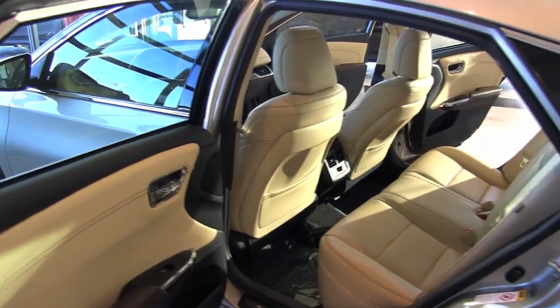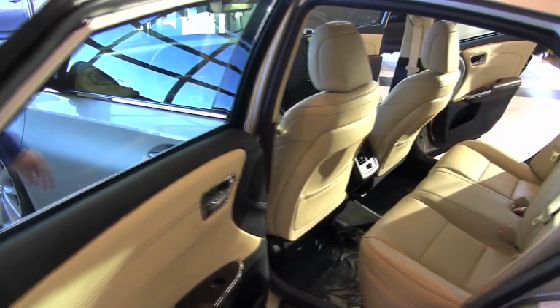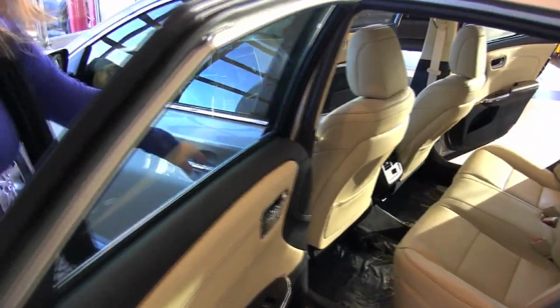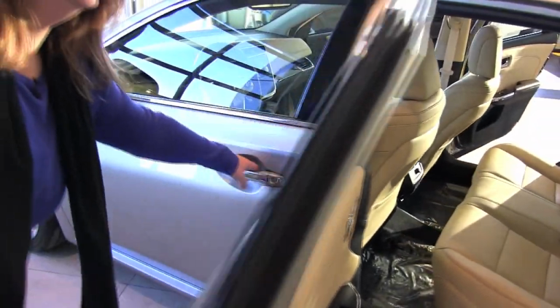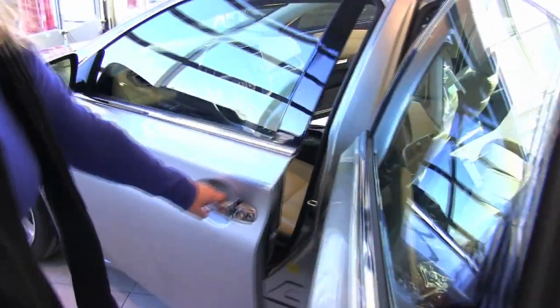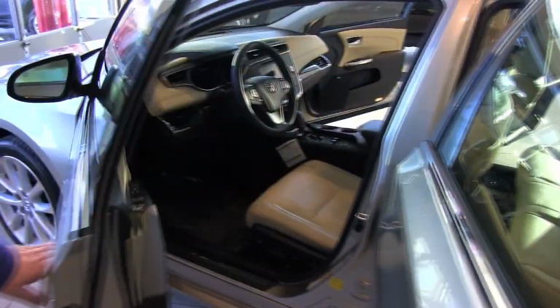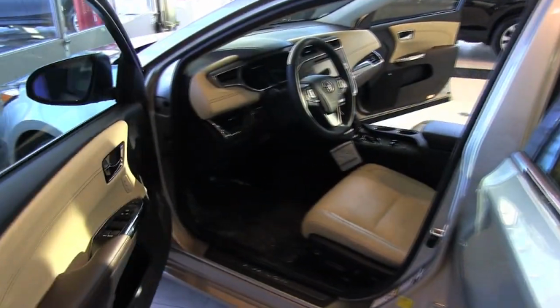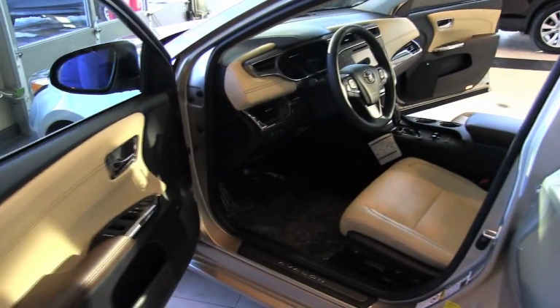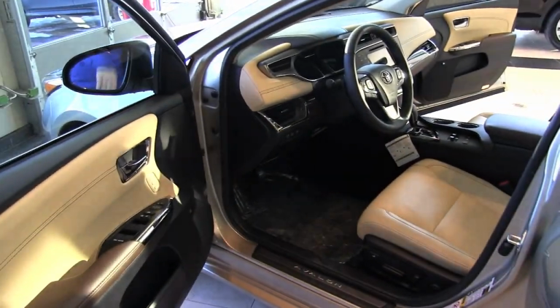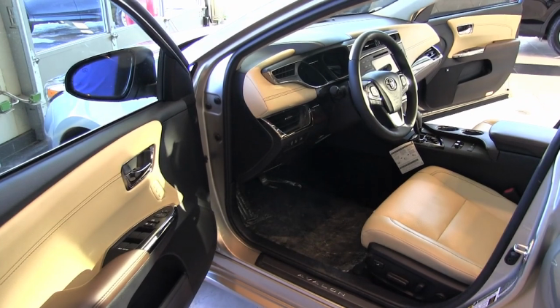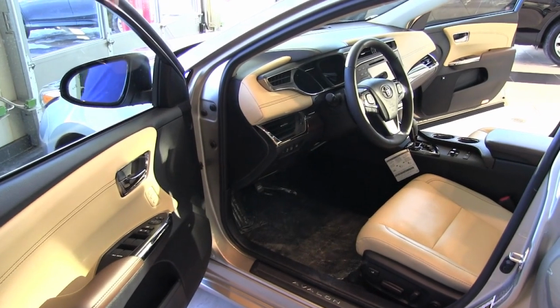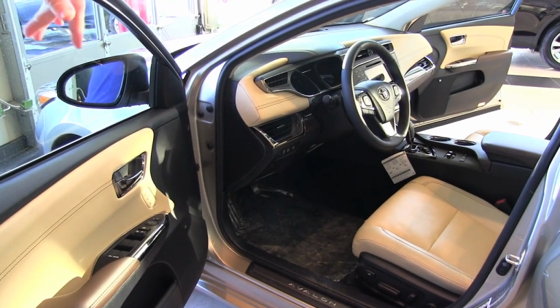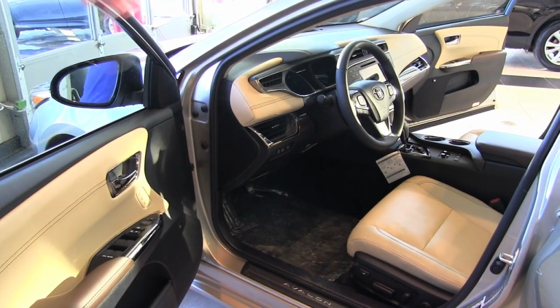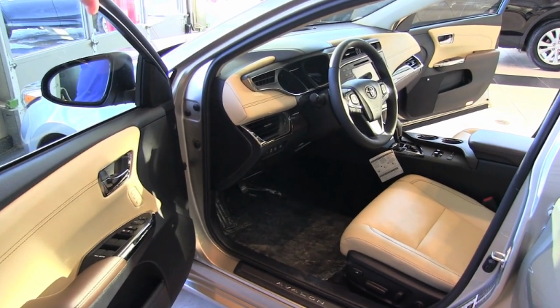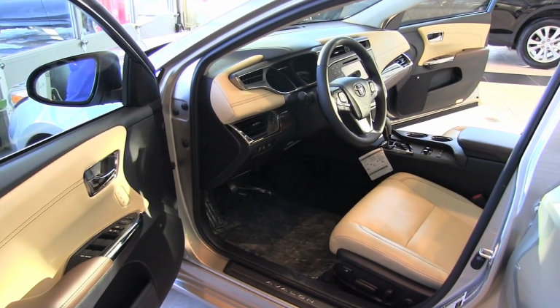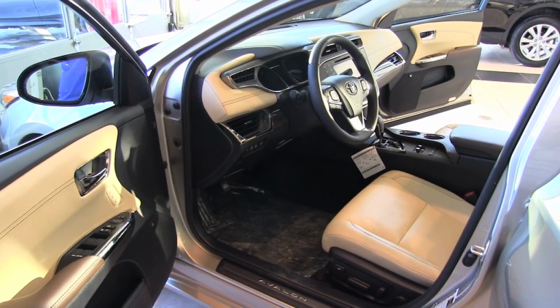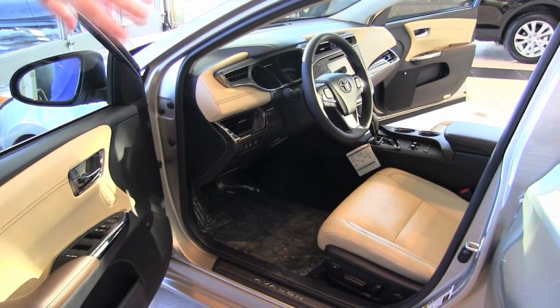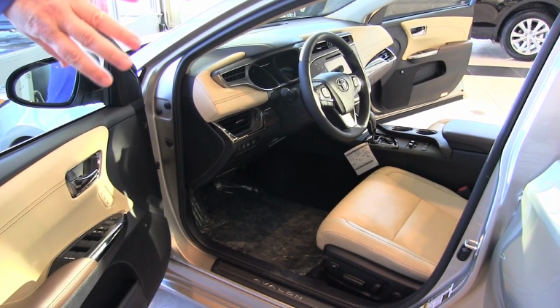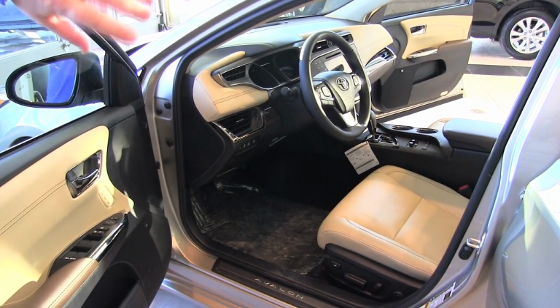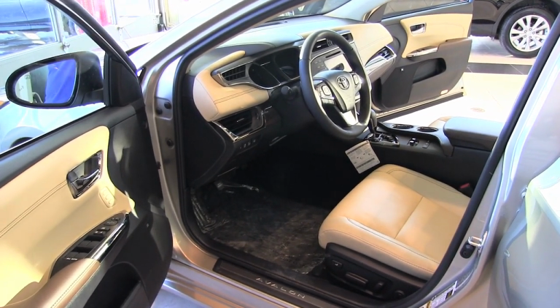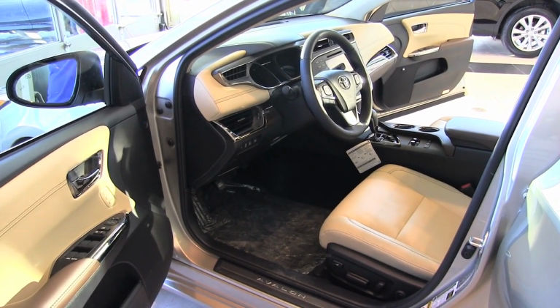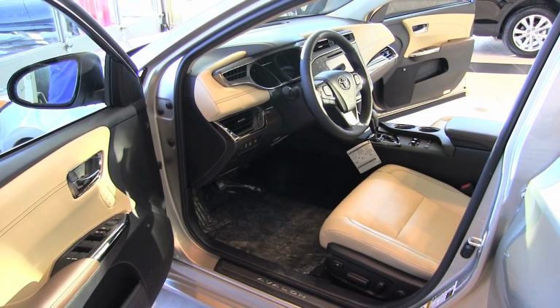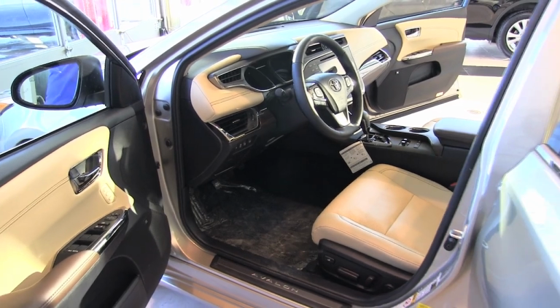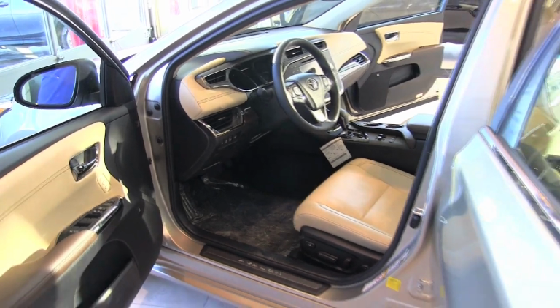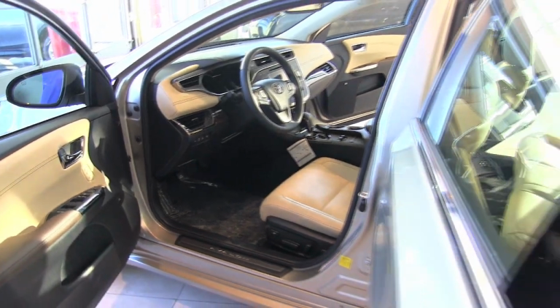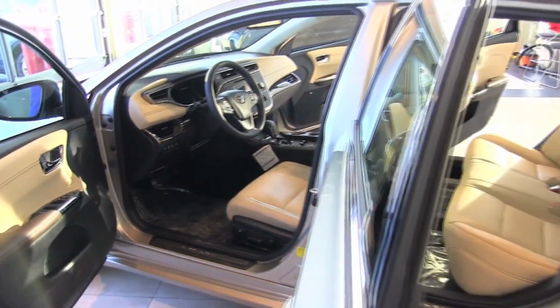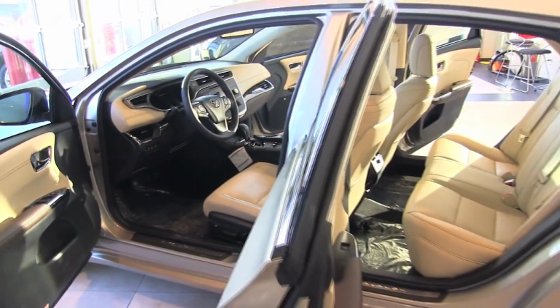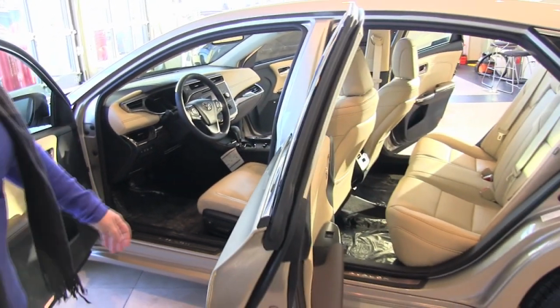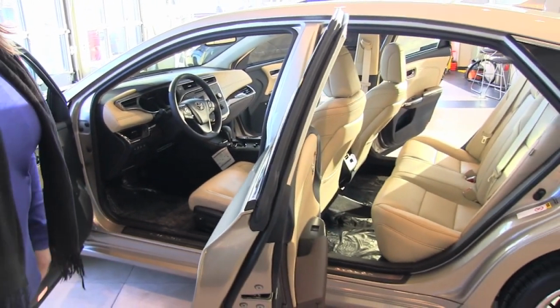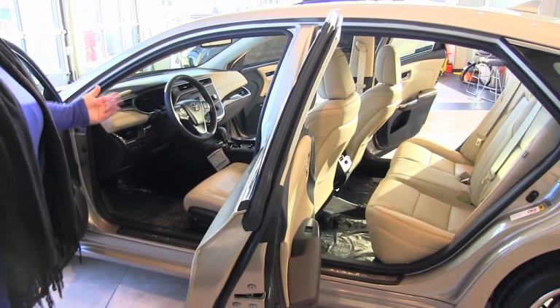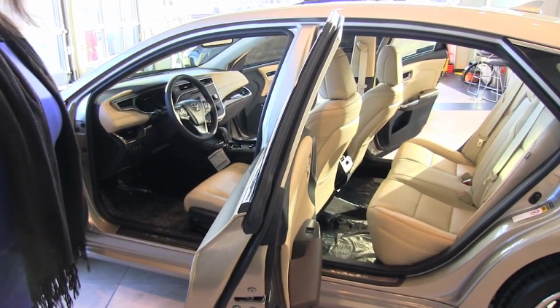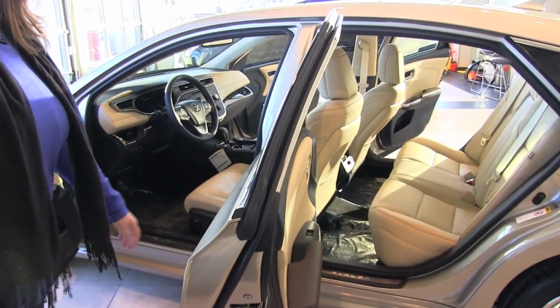Coming around to the front, the new Avalon has memory seats, heated and cooled front seats, and an eight-way power driver's seat and passenger seat, which is great. So you can get as comfortable as you want, with lumbar support as well.